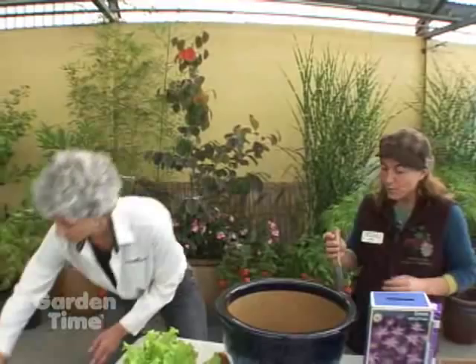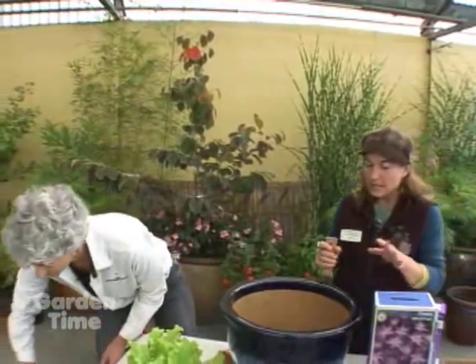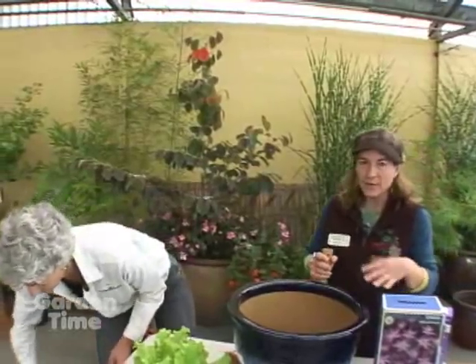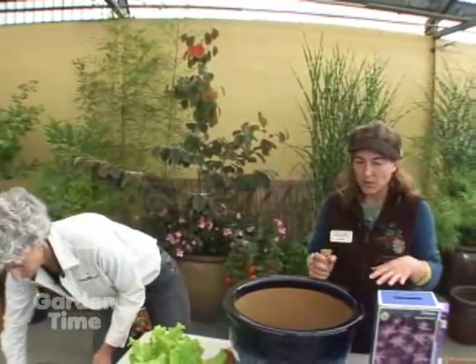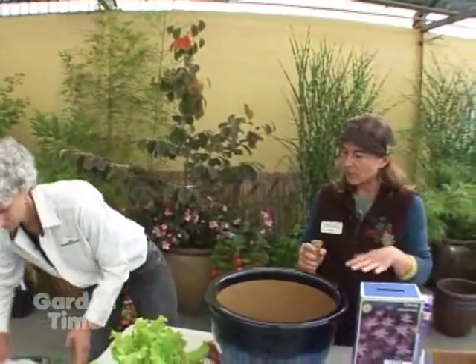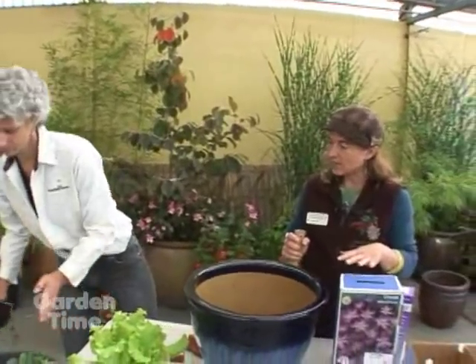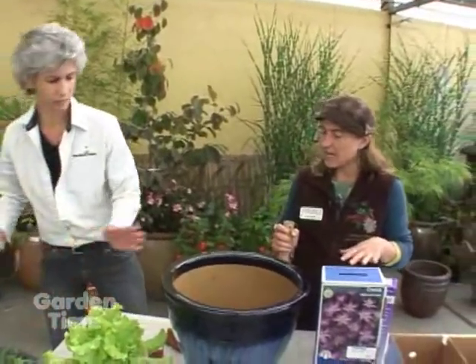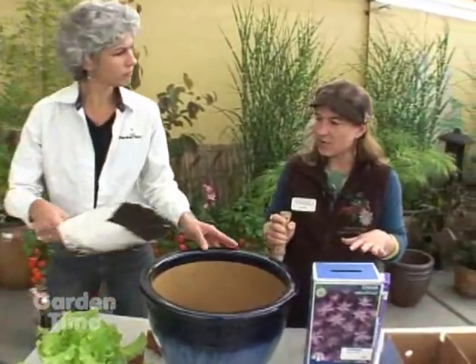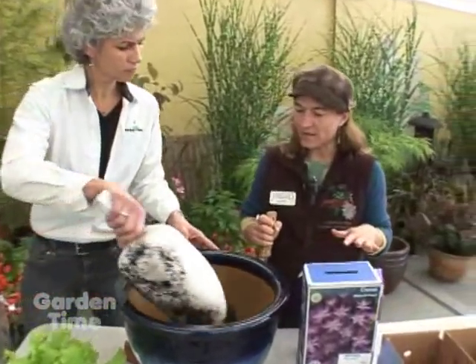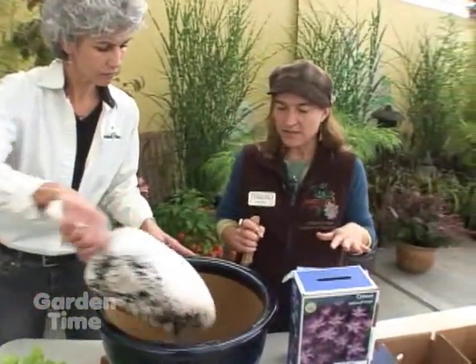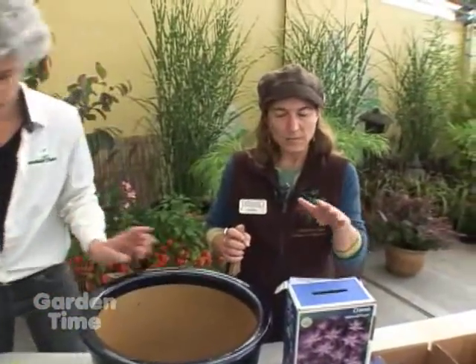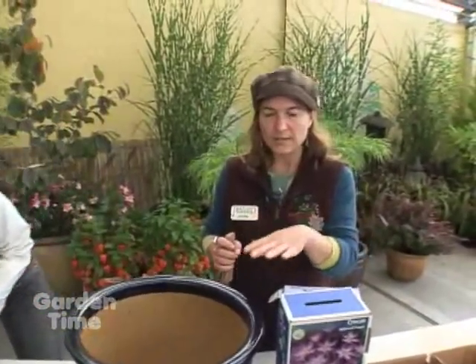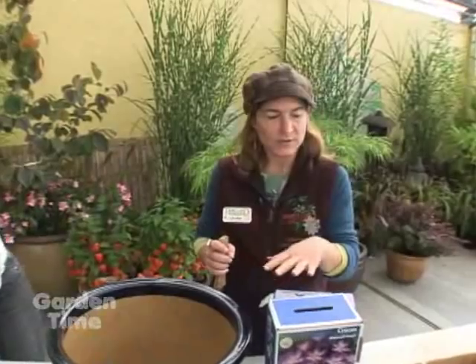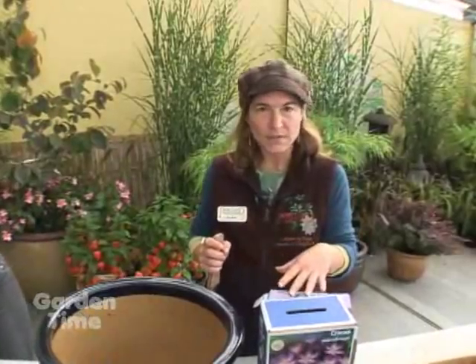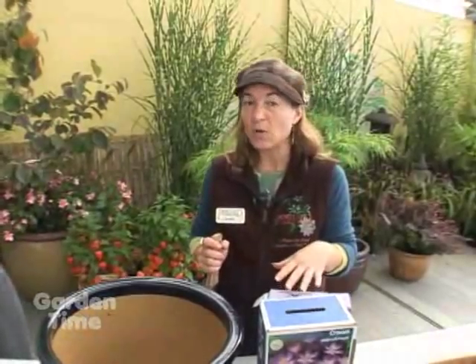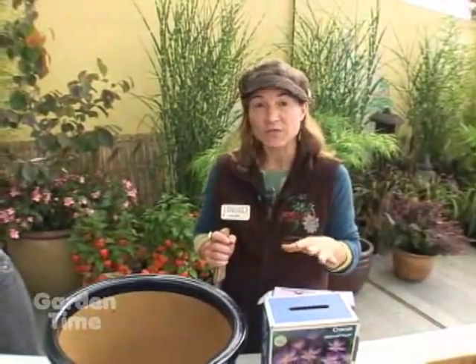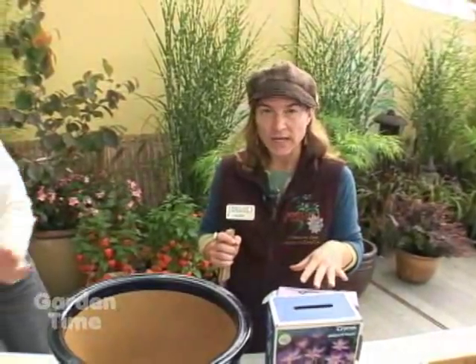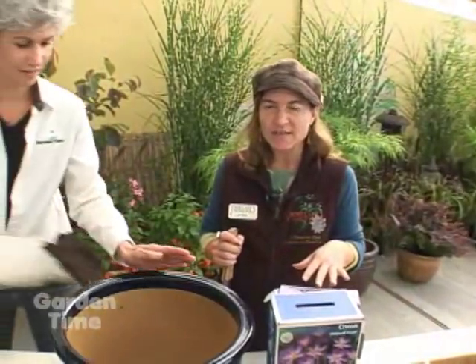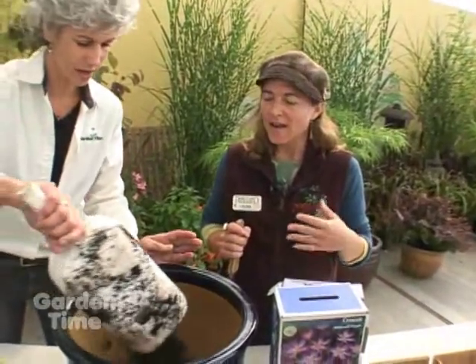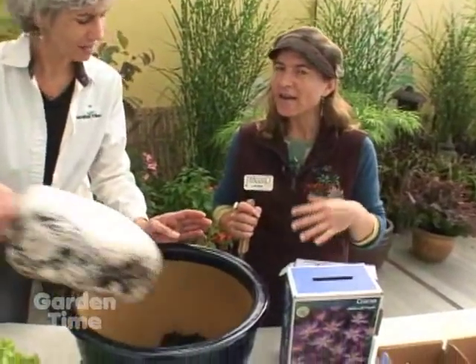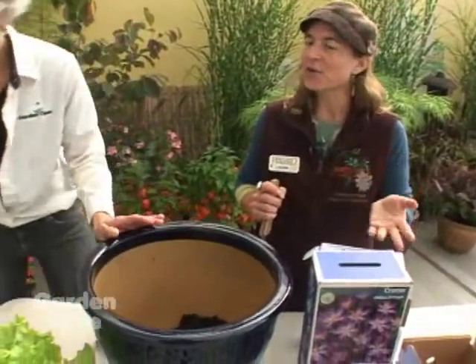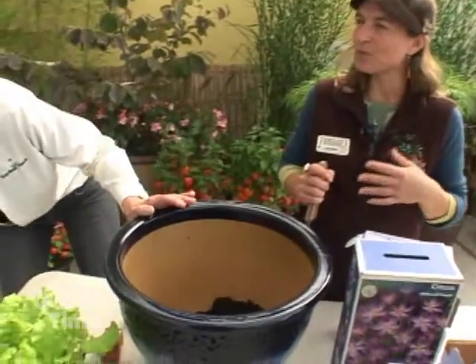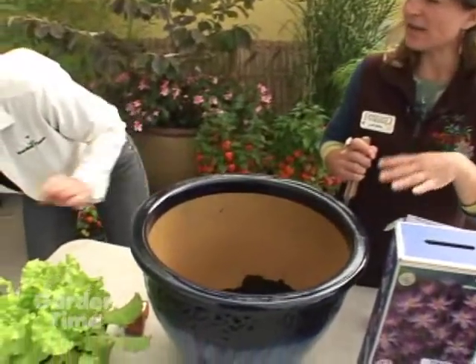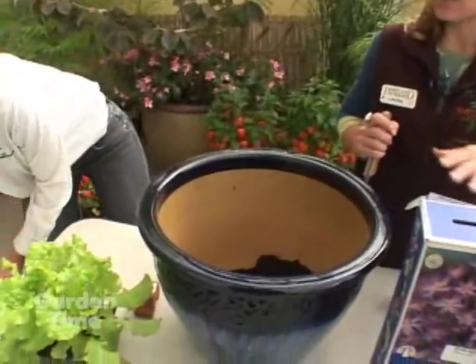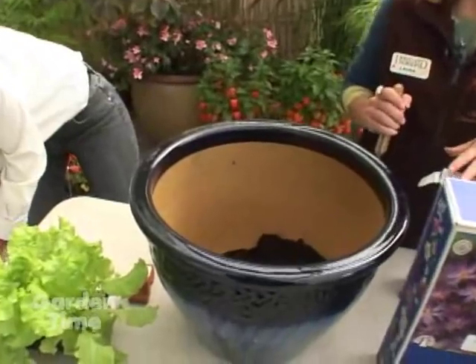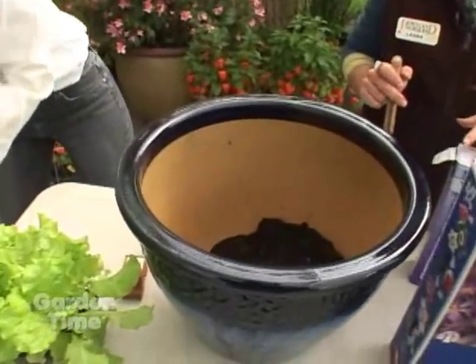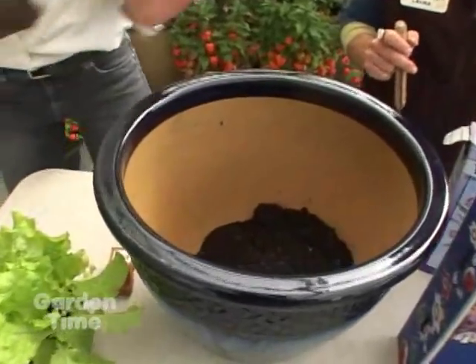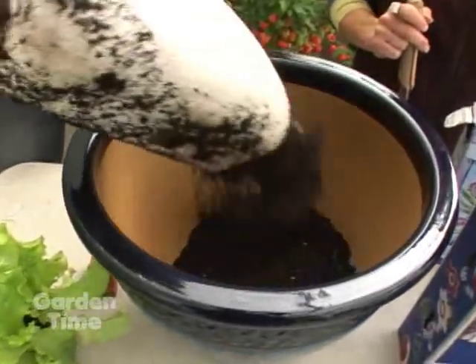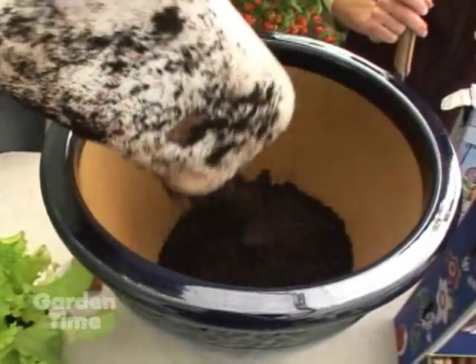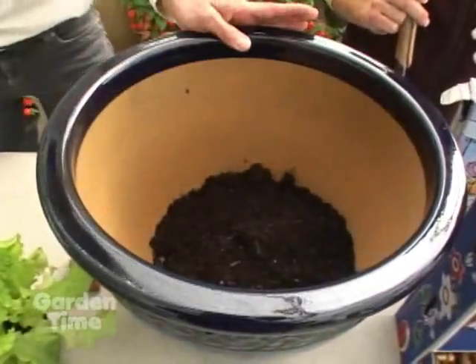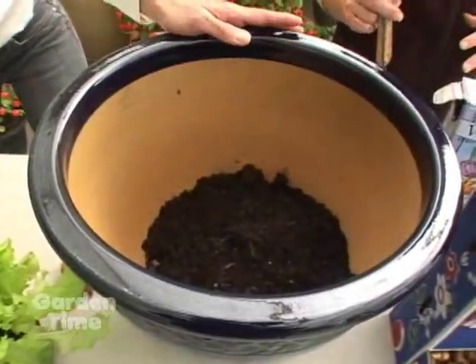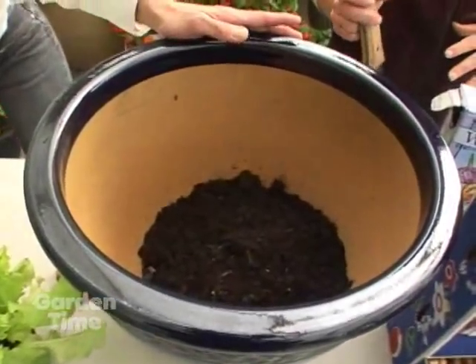We're going to be layering the bulbs as we put them in the container. They can be planted at different depths because the bulbs are different sizes and they're going to bloom at different times of the year, so you're also layering your bloom time as well.